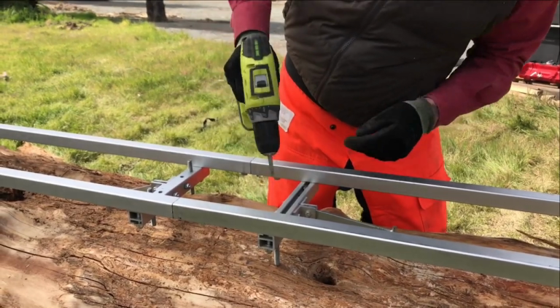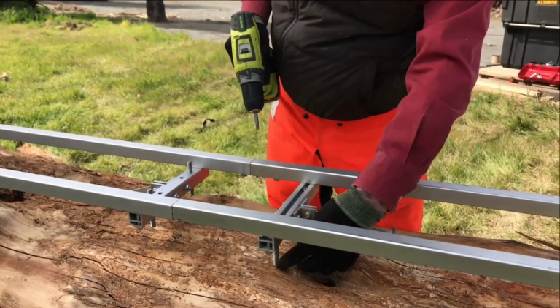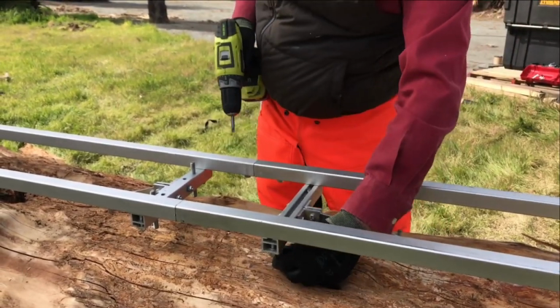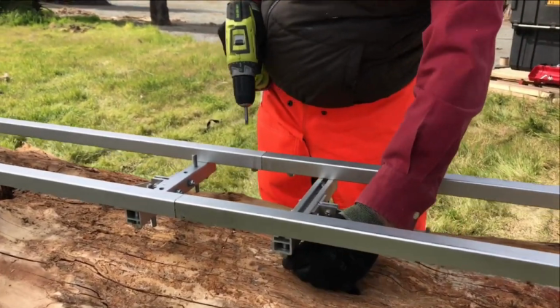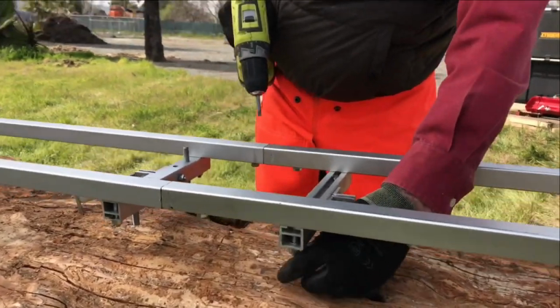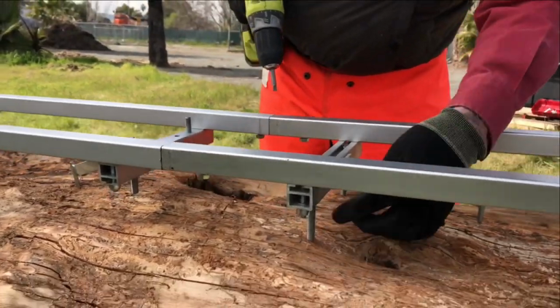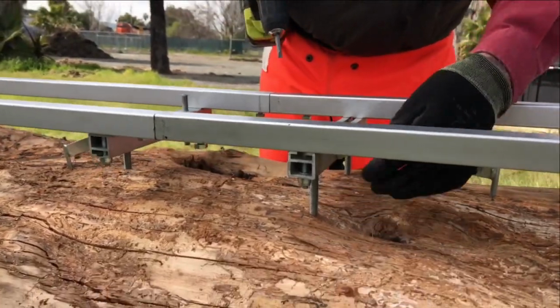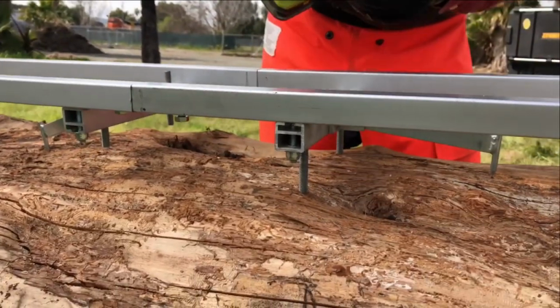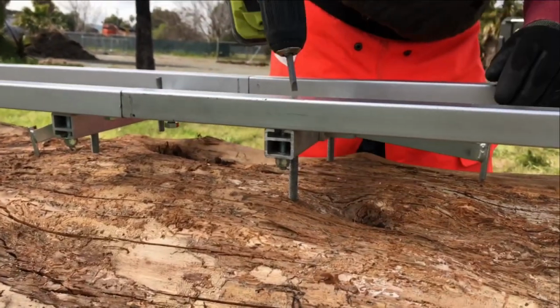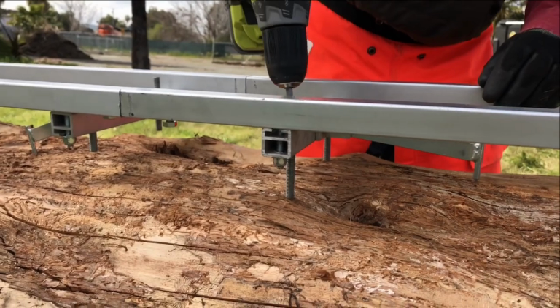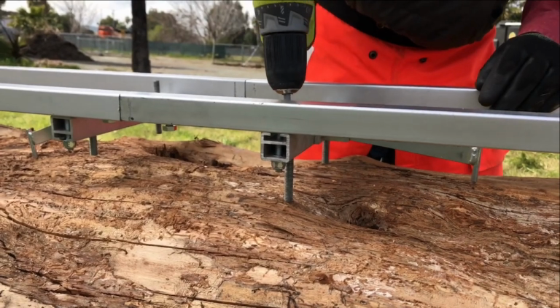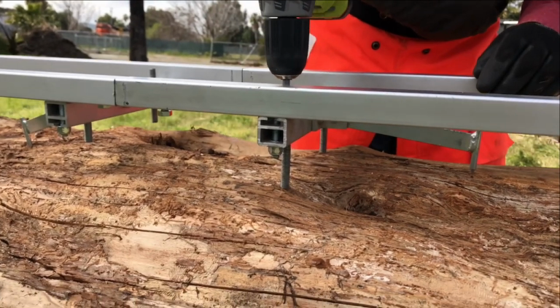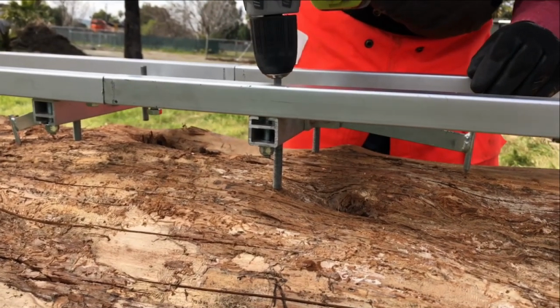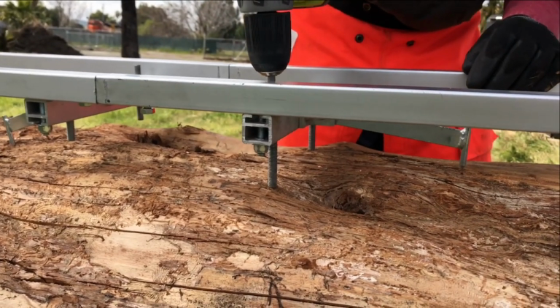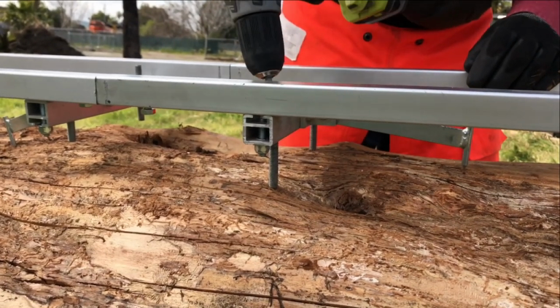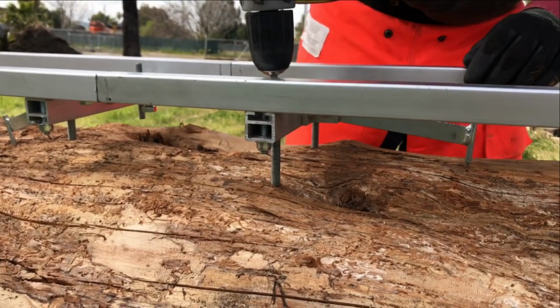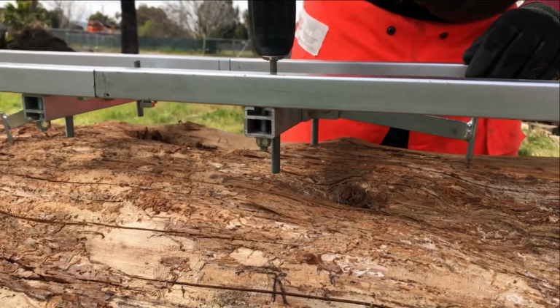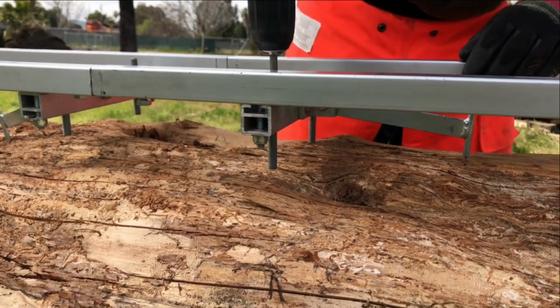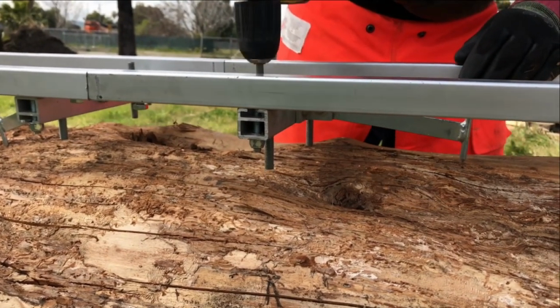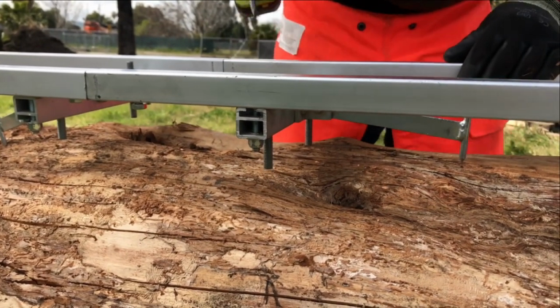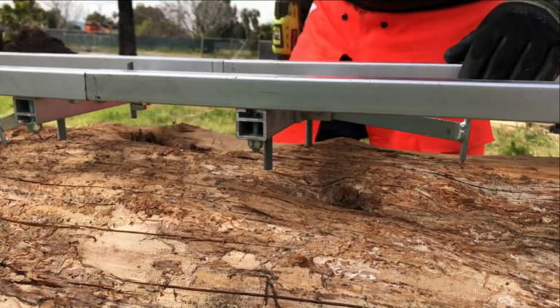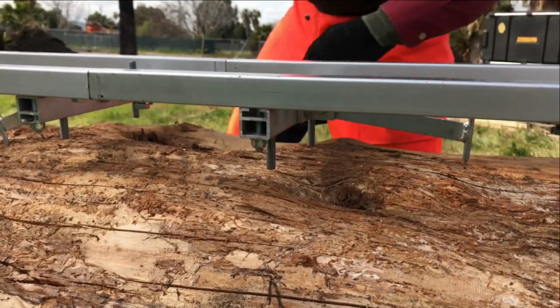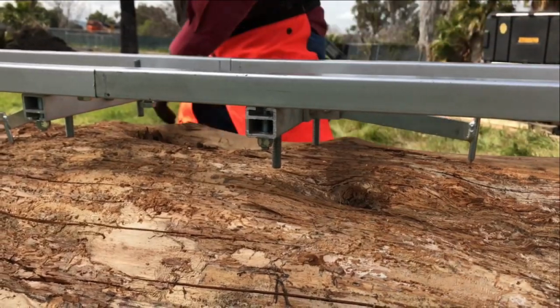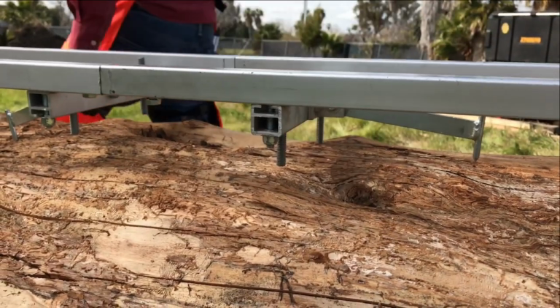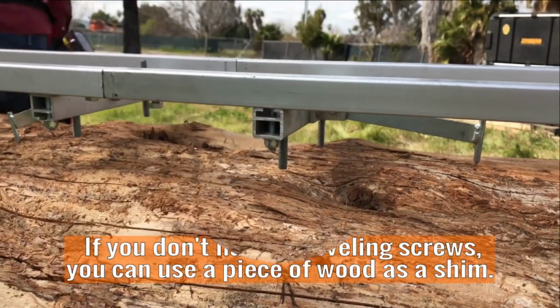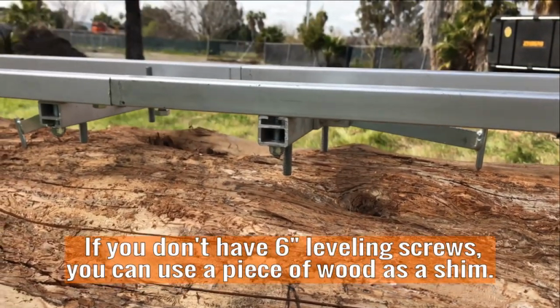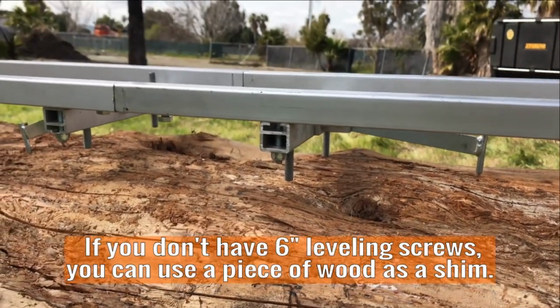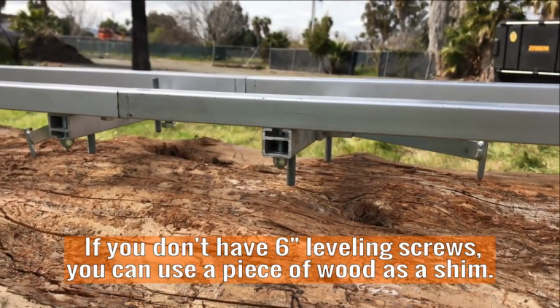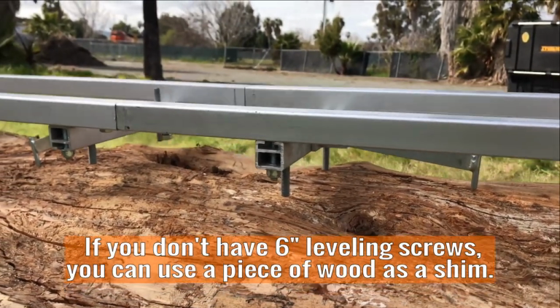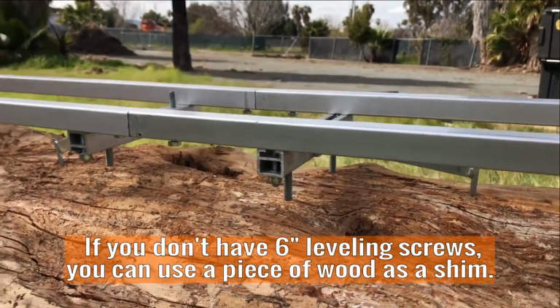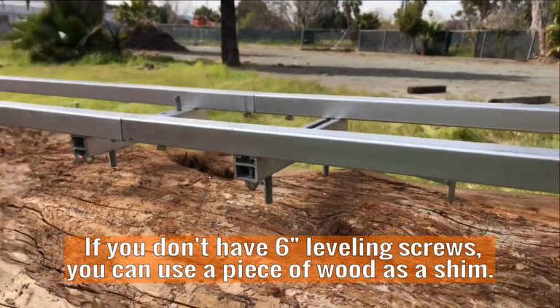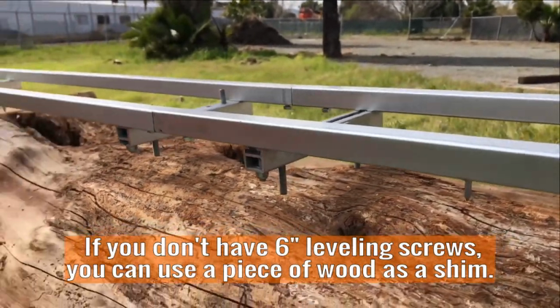In this case, there's really not enough room for the screw to reach — the screw's not long enough. I'm going to pack it out; I'm going to put something underneath it to build it out.